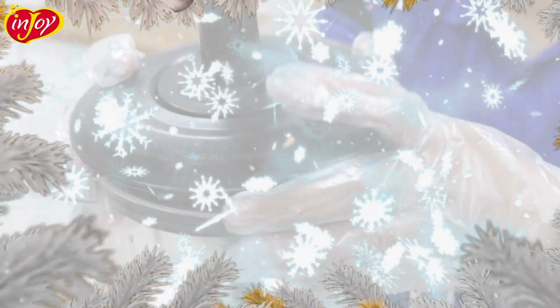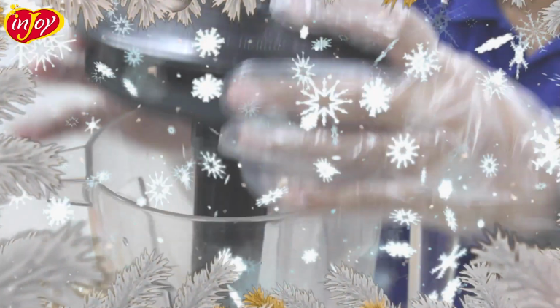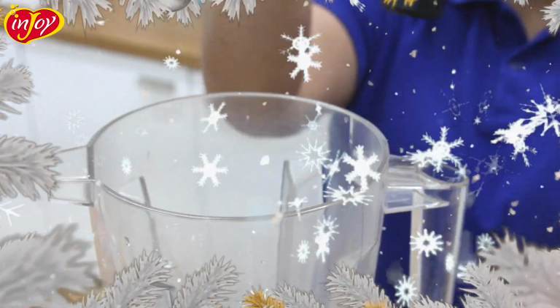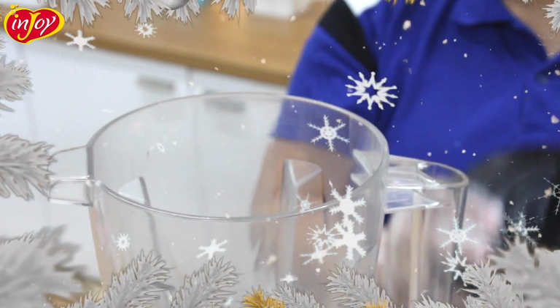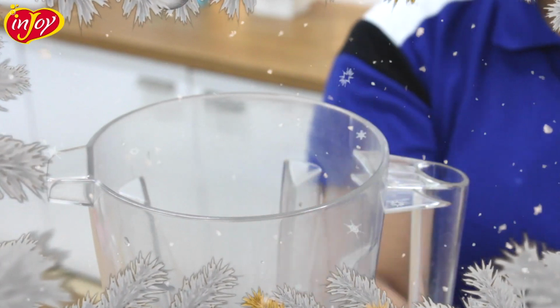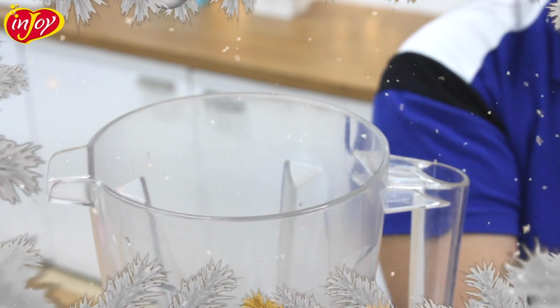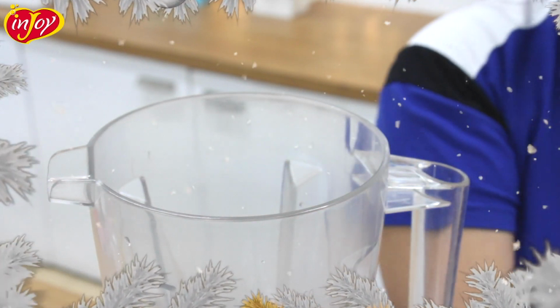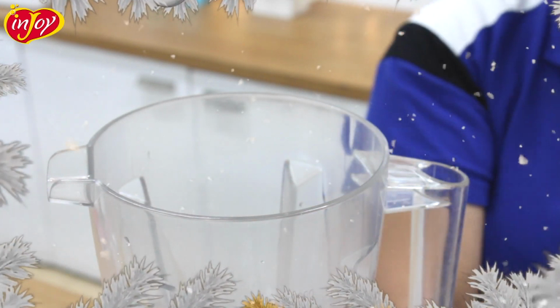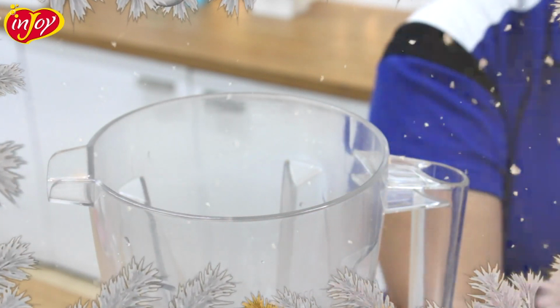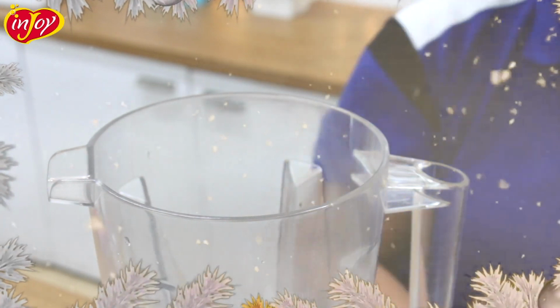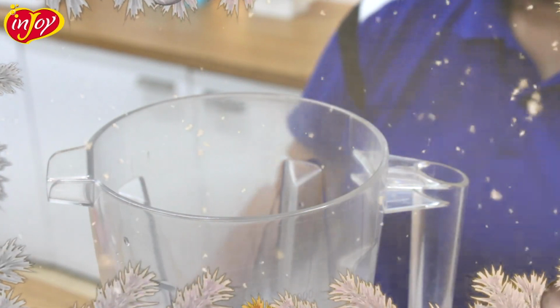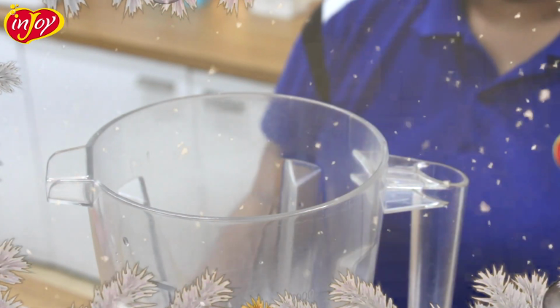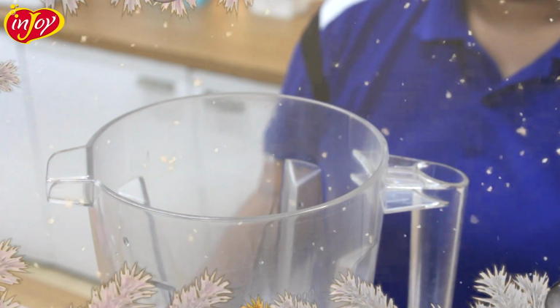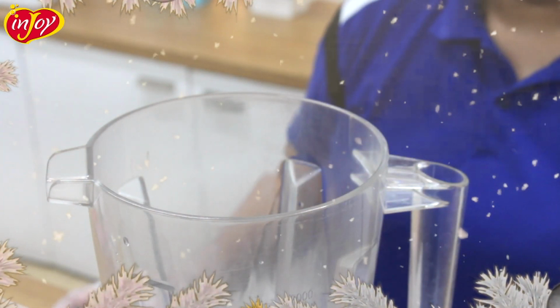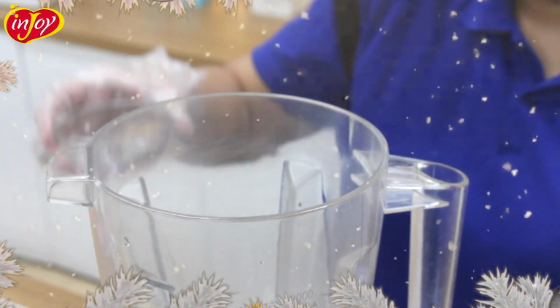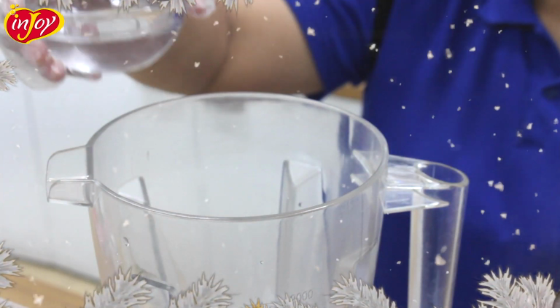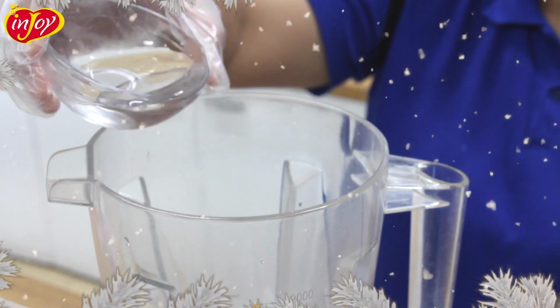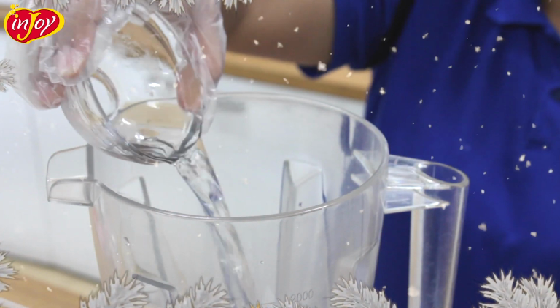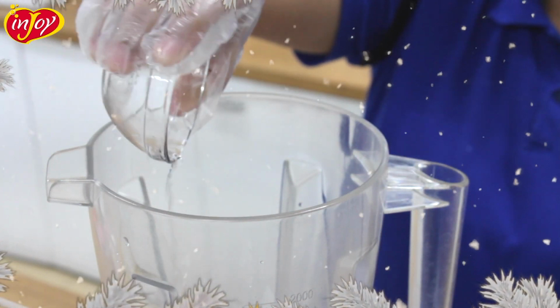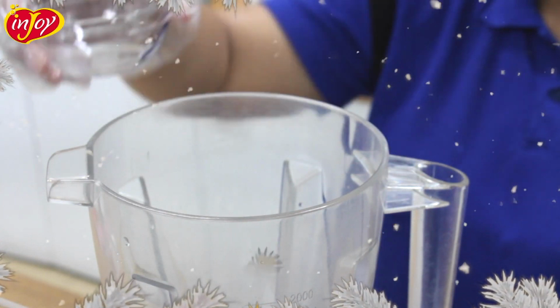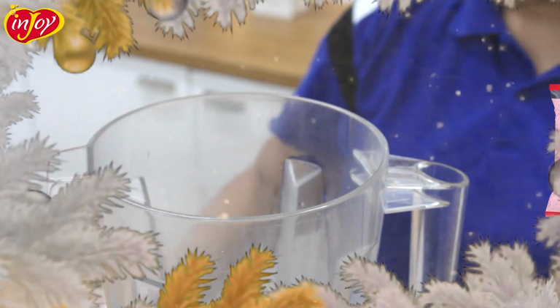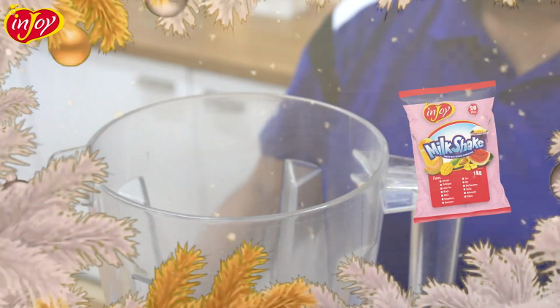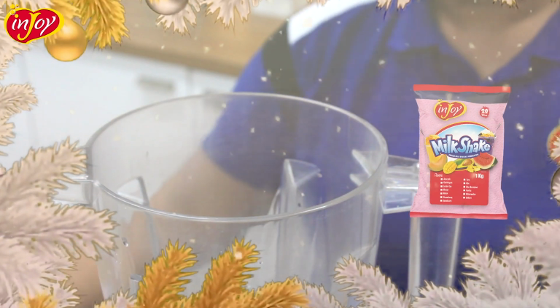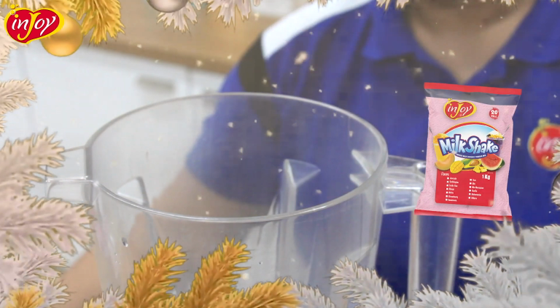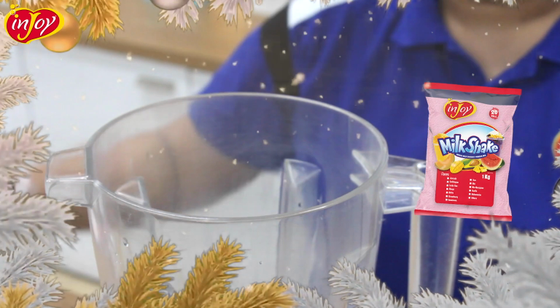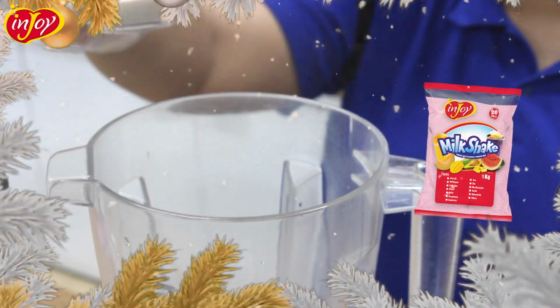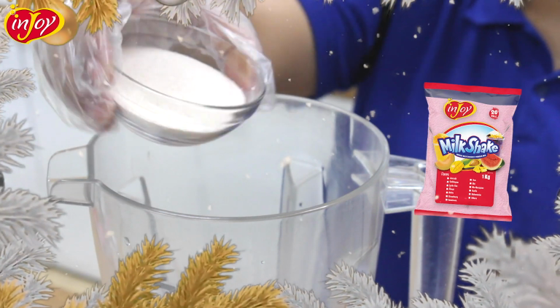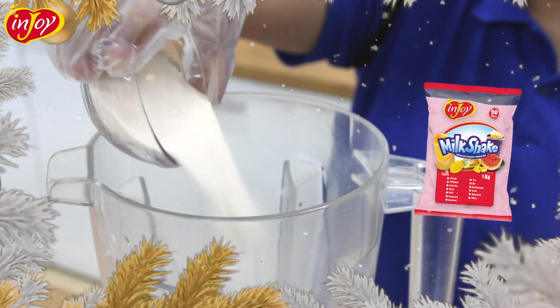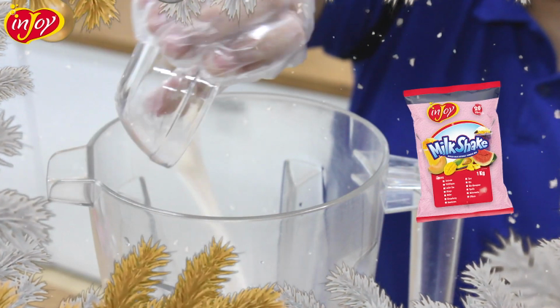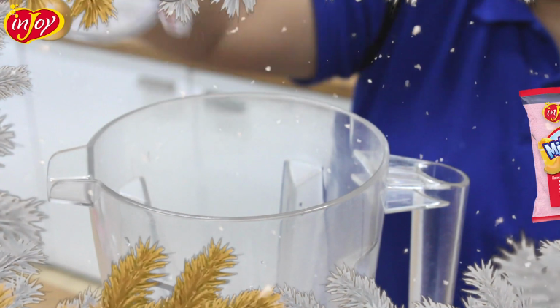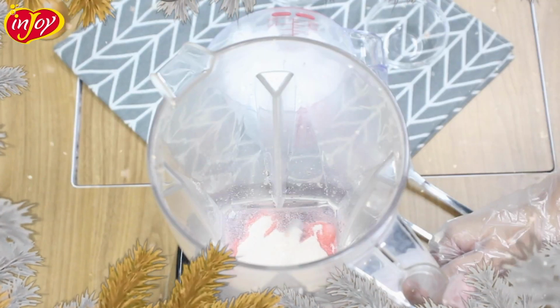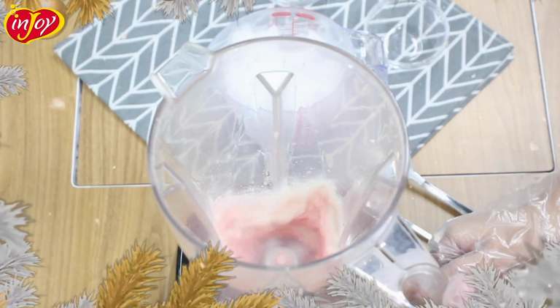Step 1: add 75 ml of water and 75 grams or 1/3 cup of Enjoy's Strawberry Milkshake in your blender and blend.